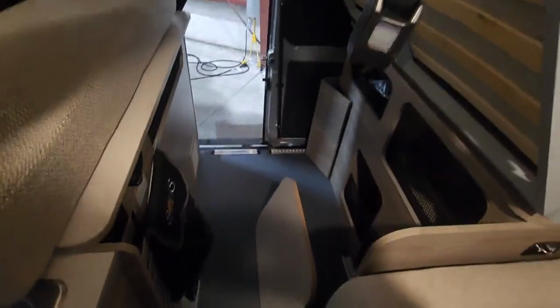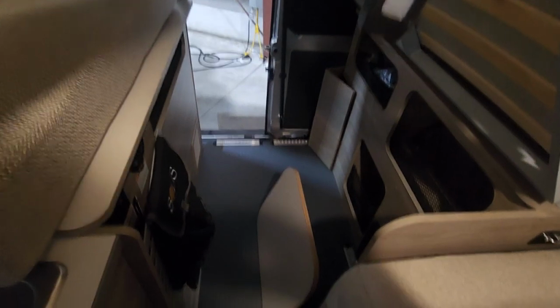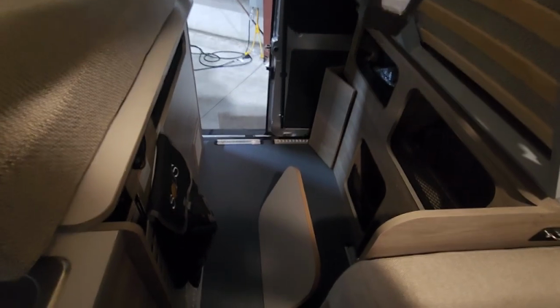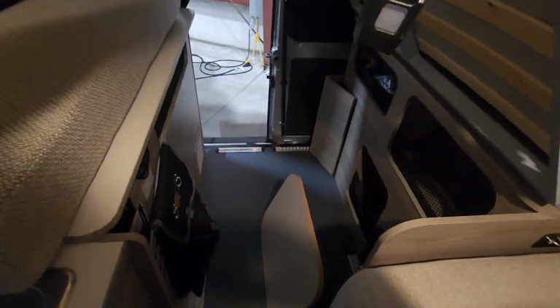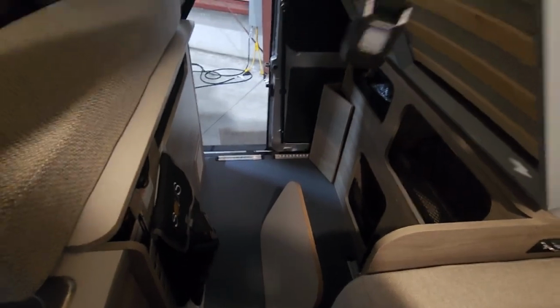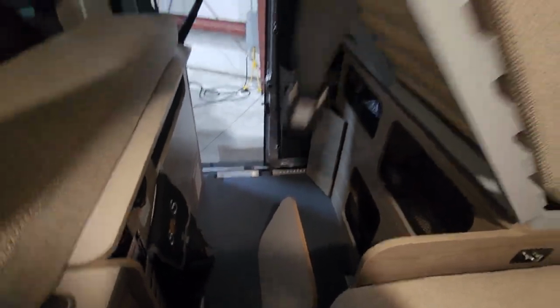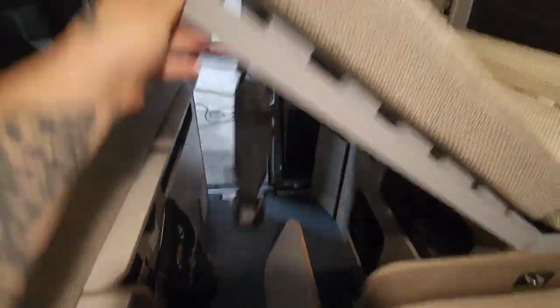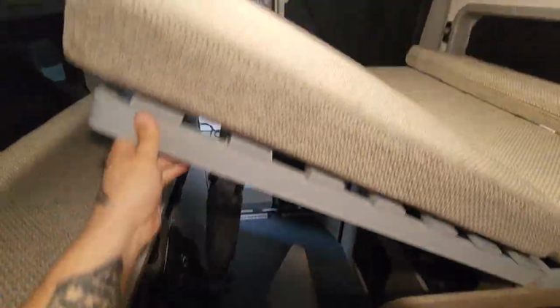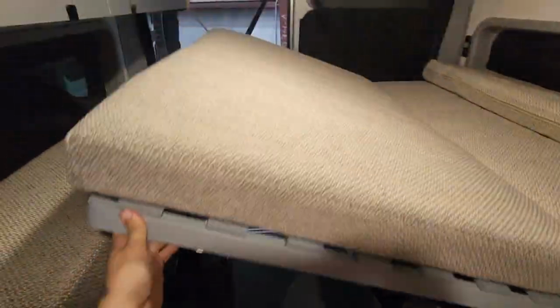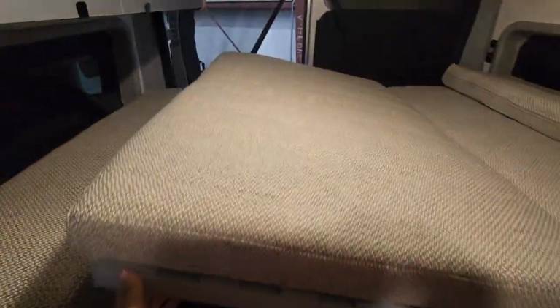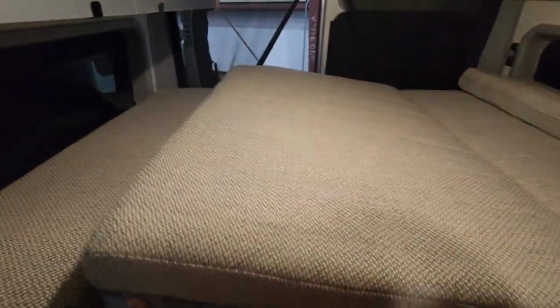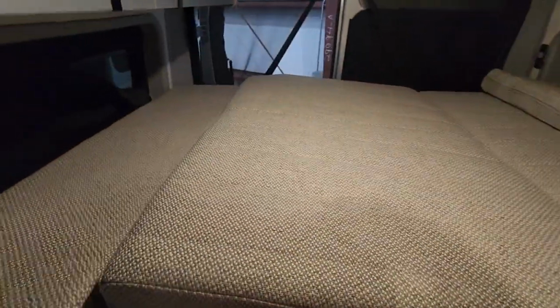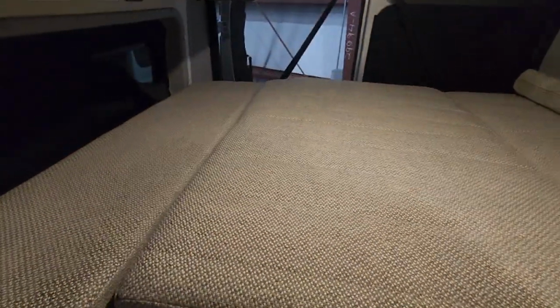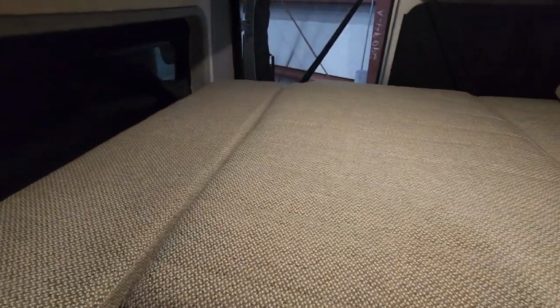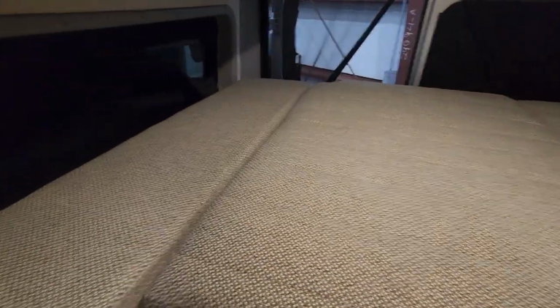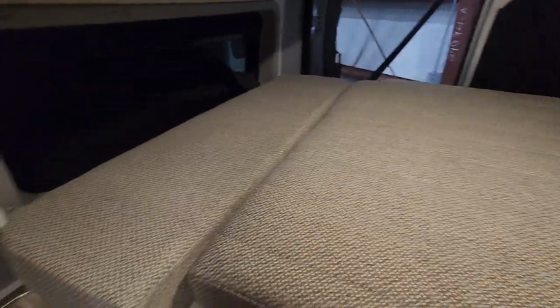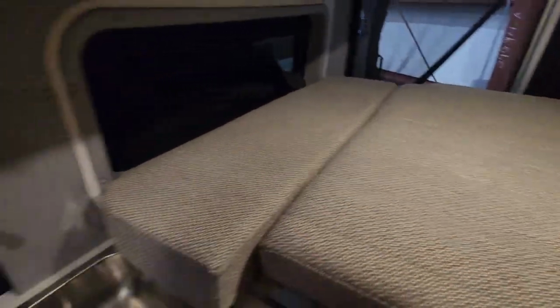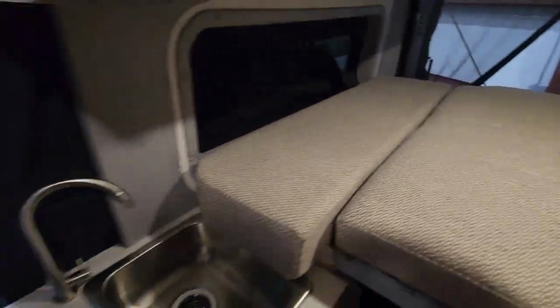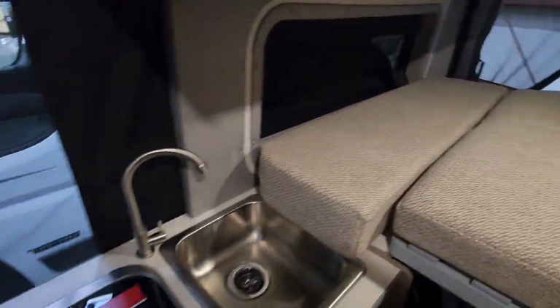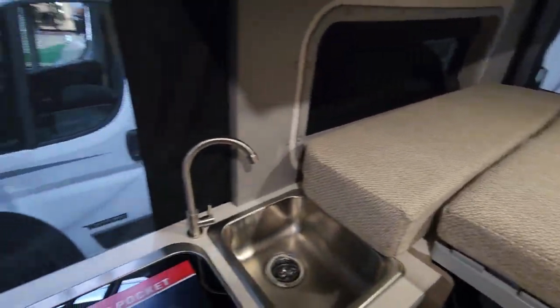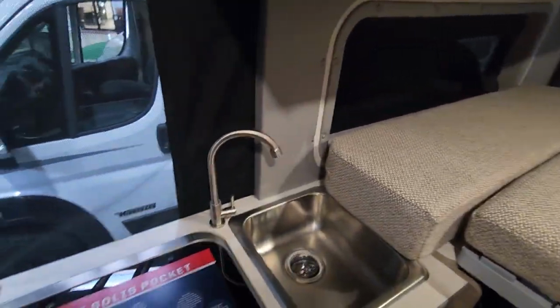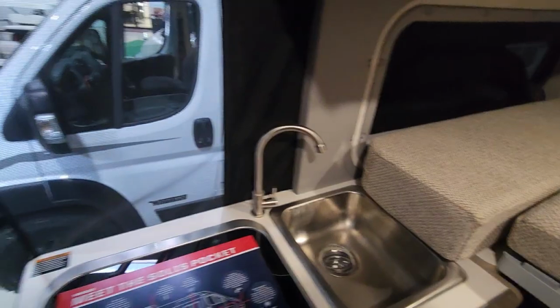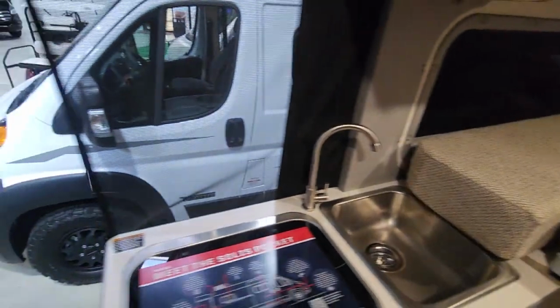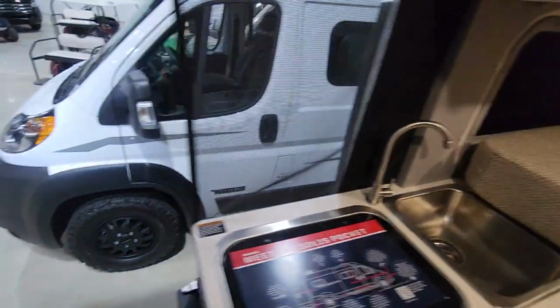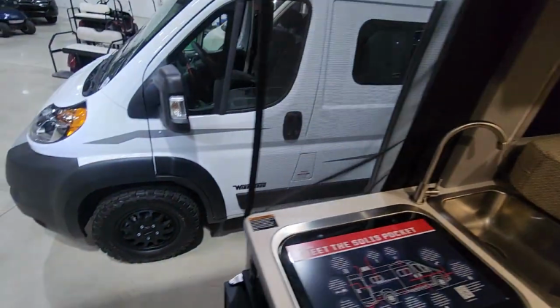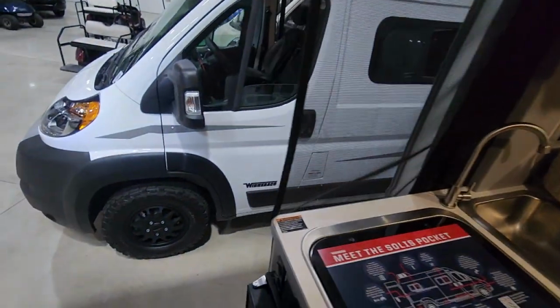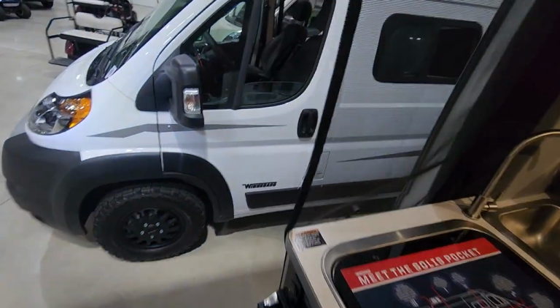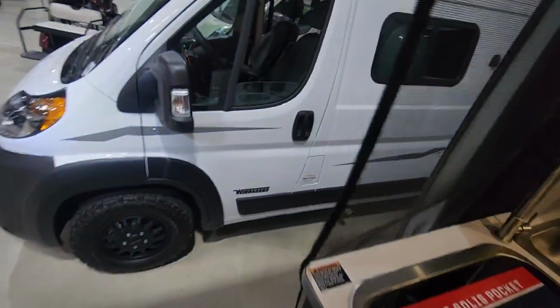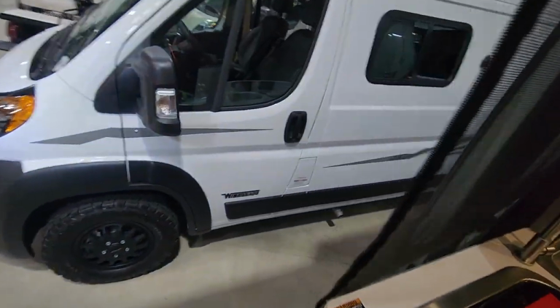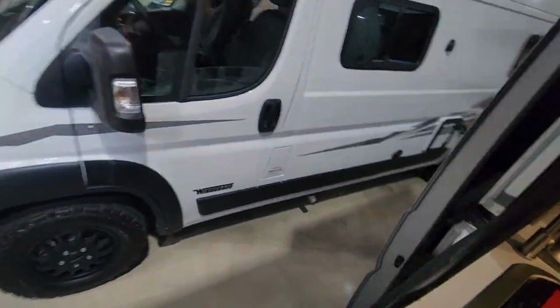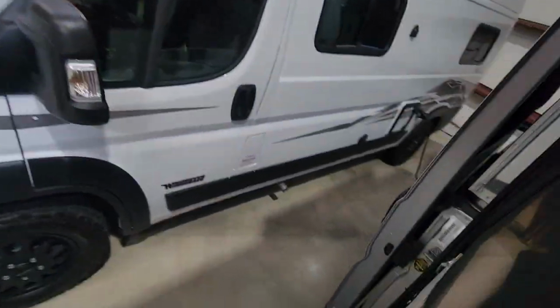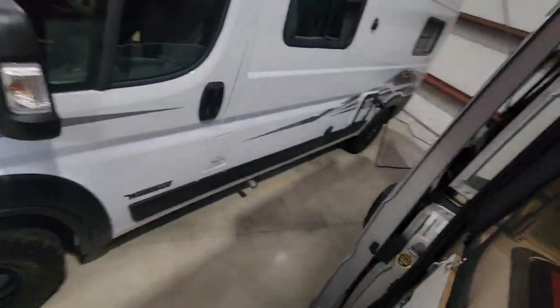This bed folds up just like this — there's a buckle — and then you can use the bottom area for storage. It's the smallest Class B on the market, usually the cheapest, and it's only 18 feet long.